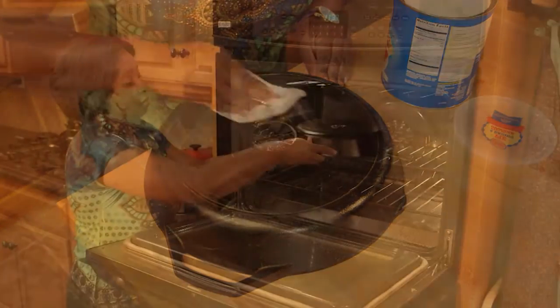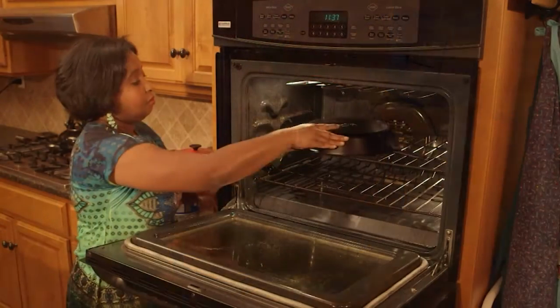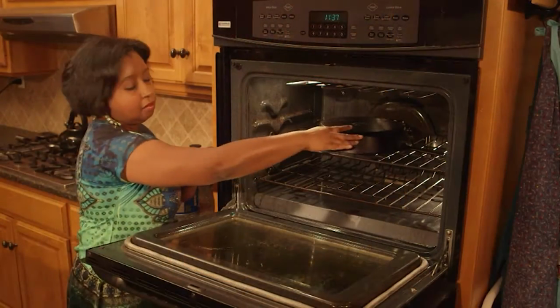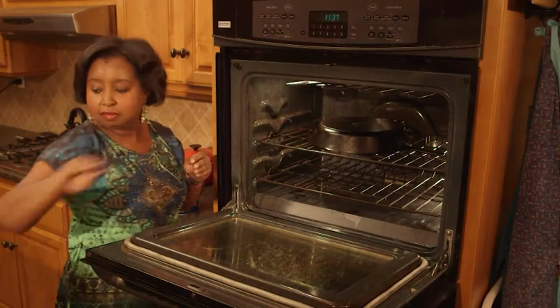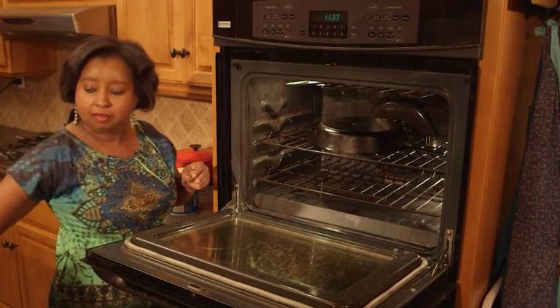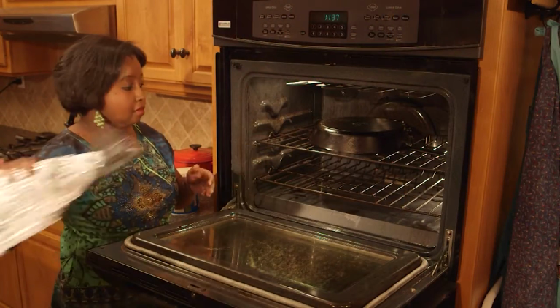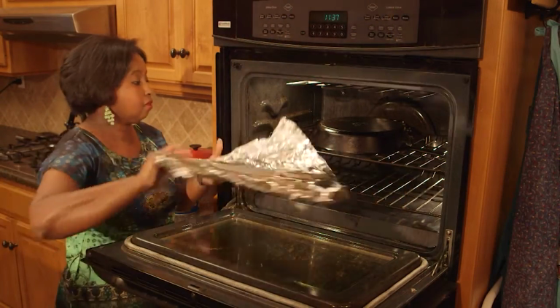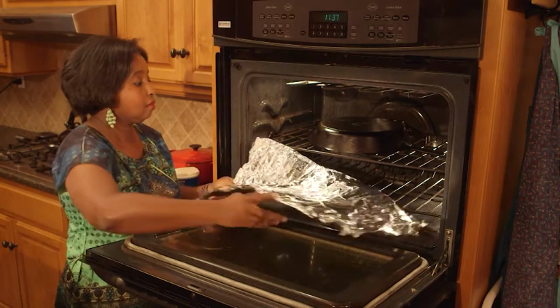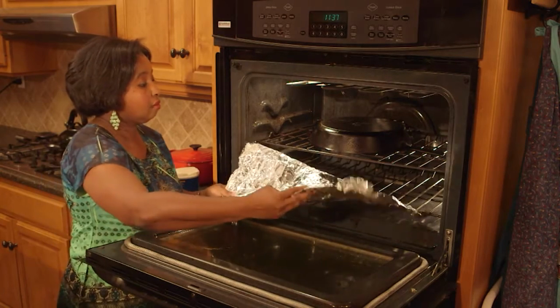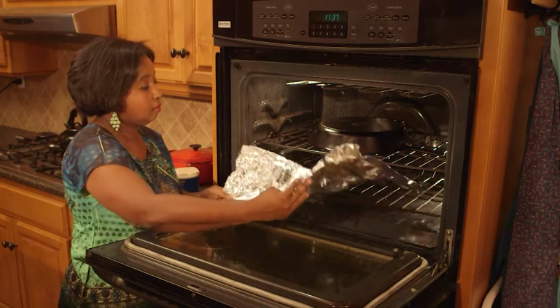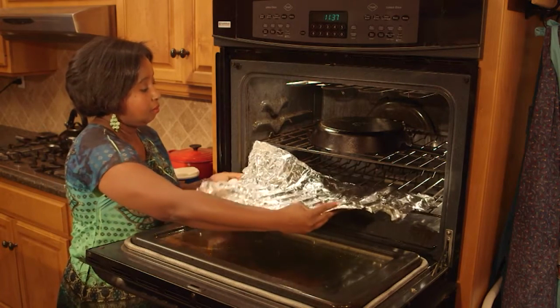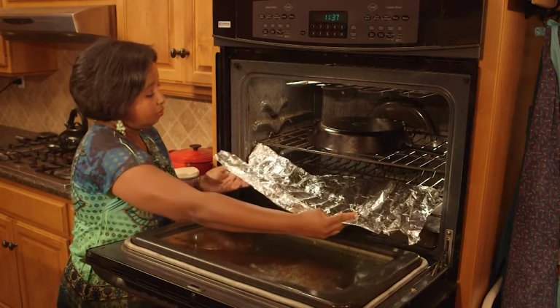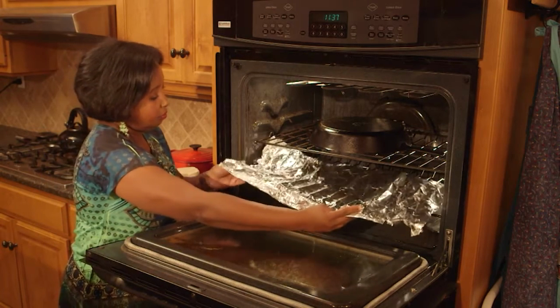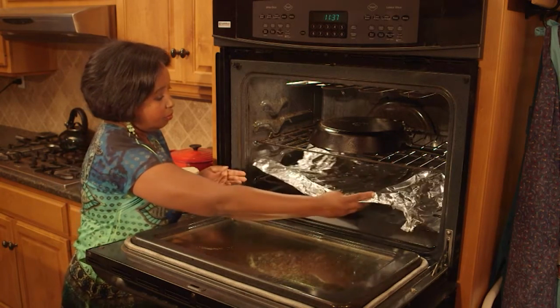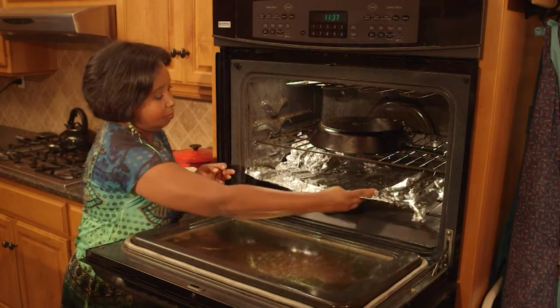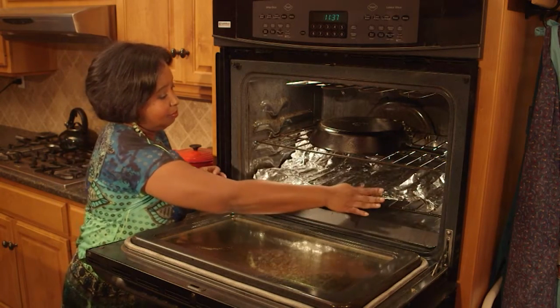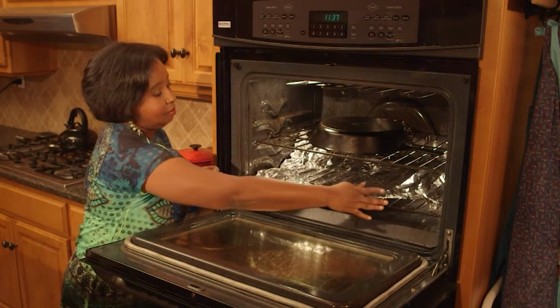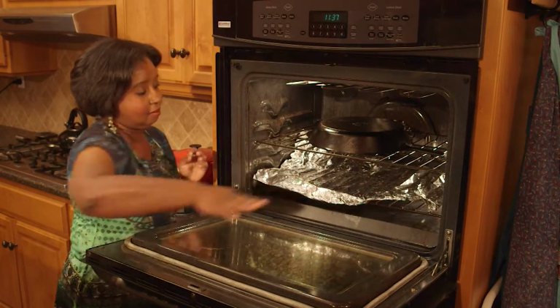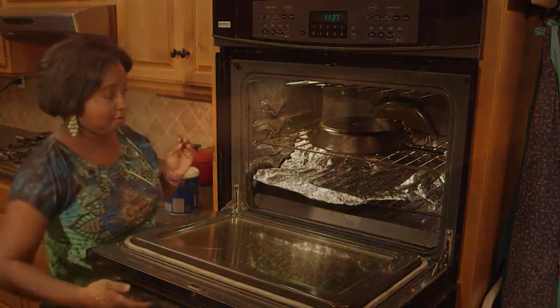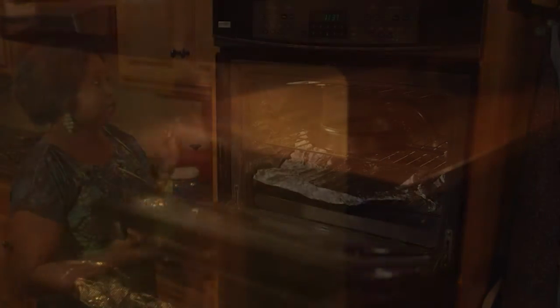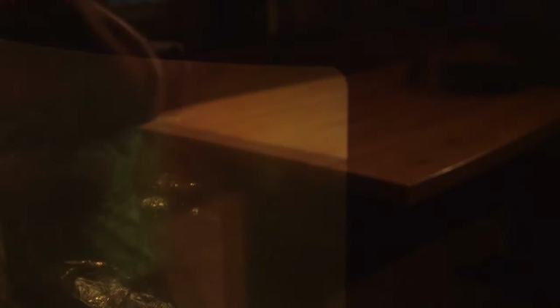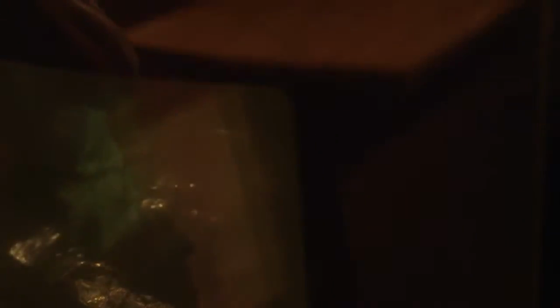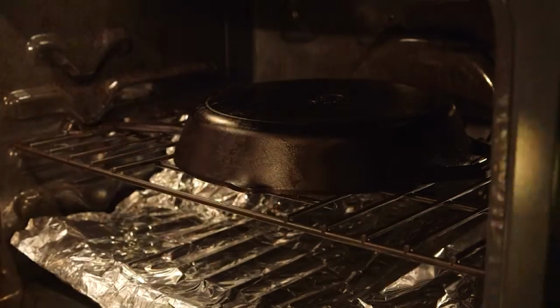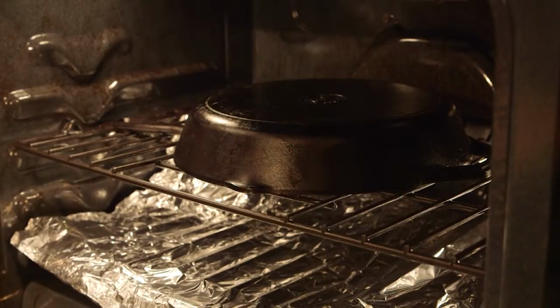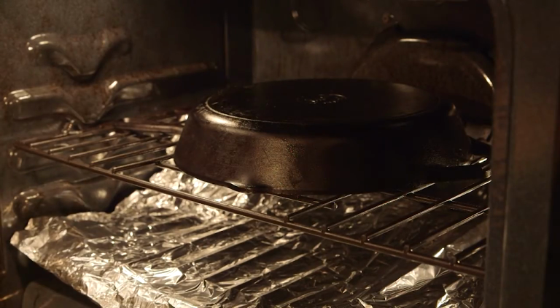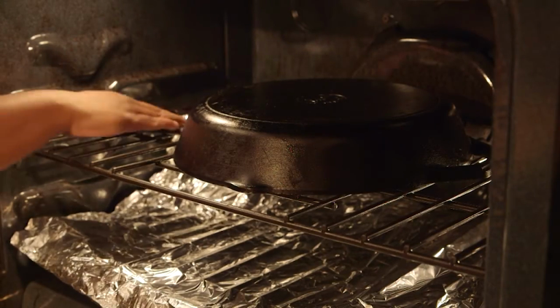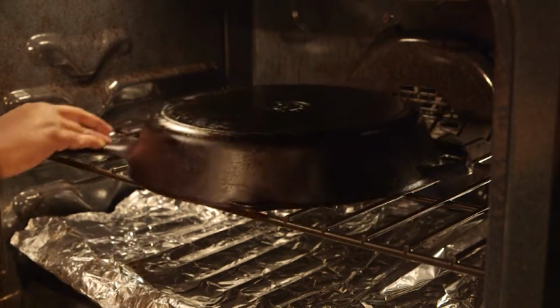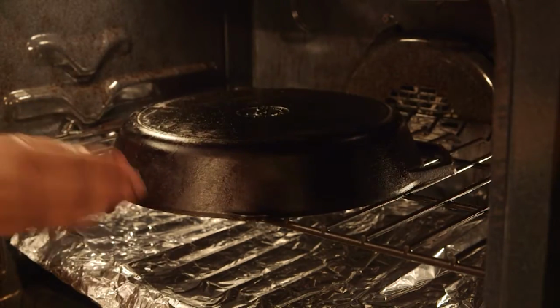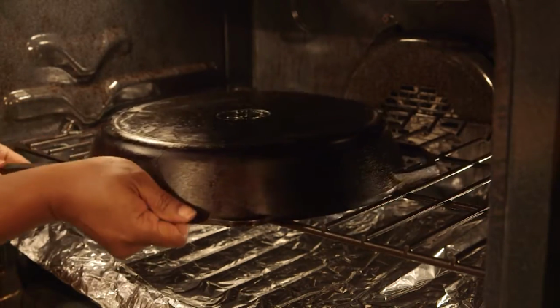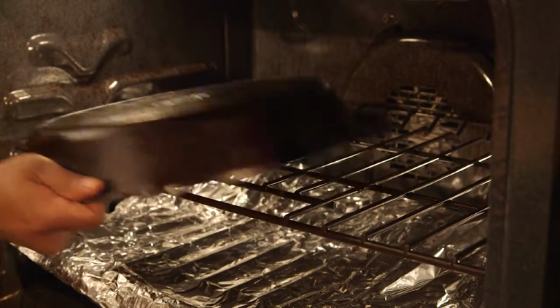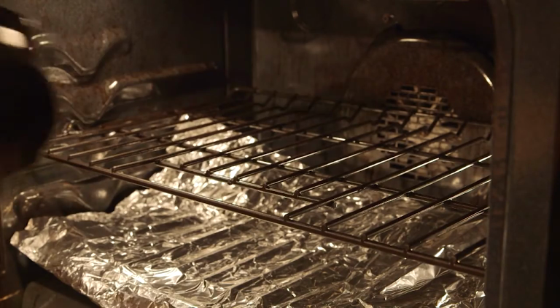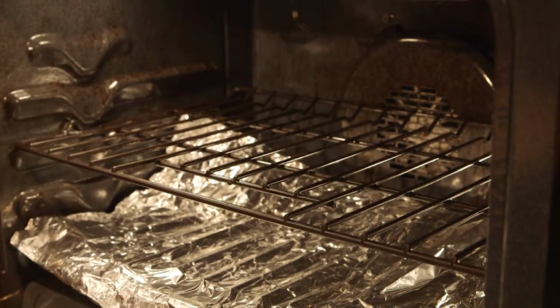Place upside down on the oven center rack. Add a sheet of aluminum foil below to catch any drips and bake for an hour. Turn off the heat afterwards and allow the skillet to cool completely before removing it from the oven.